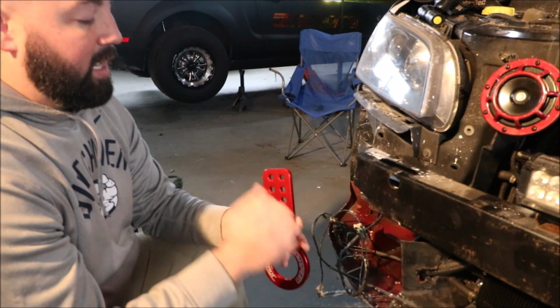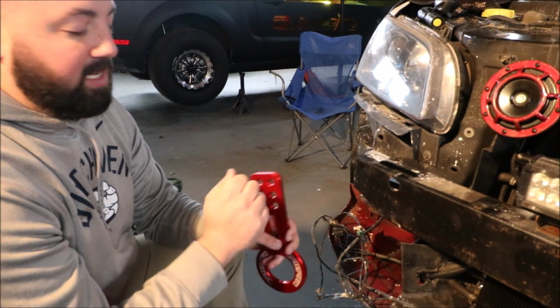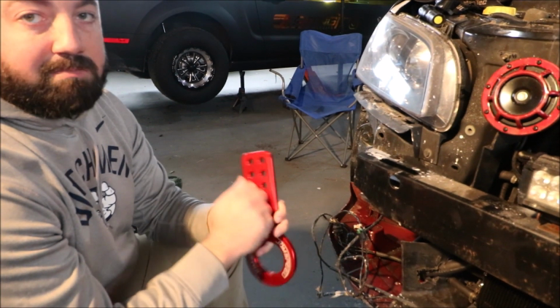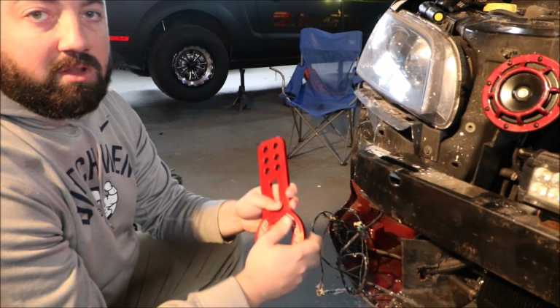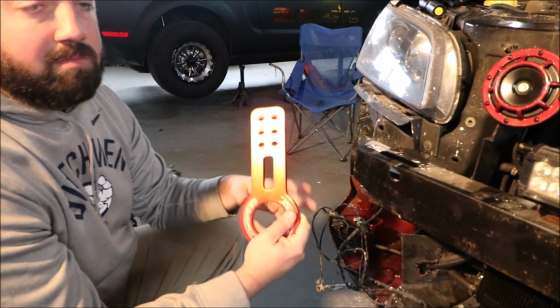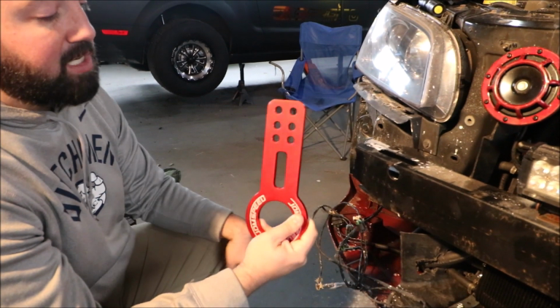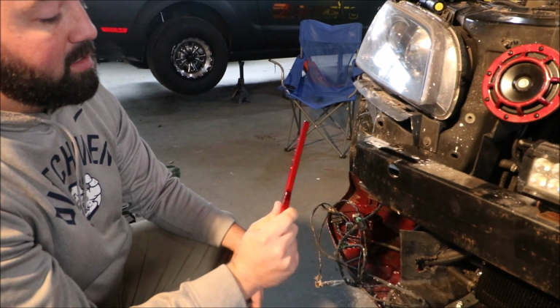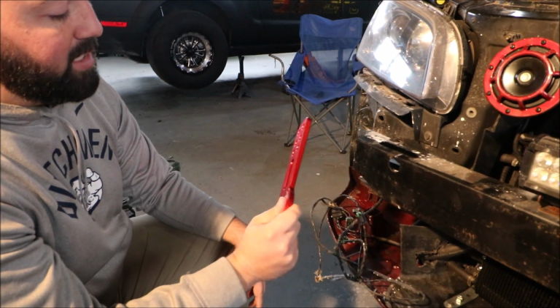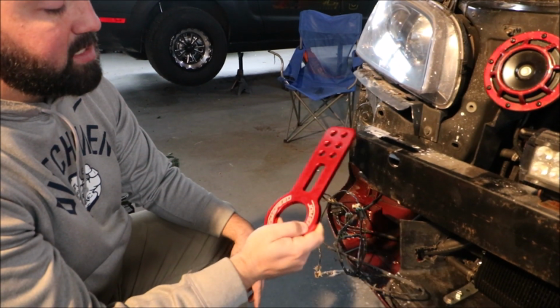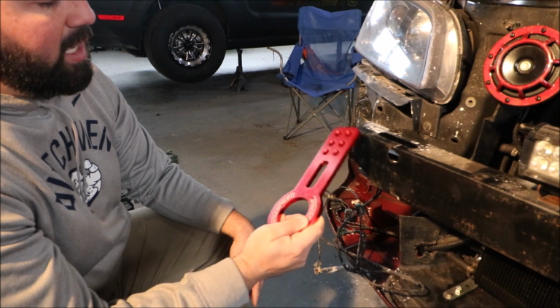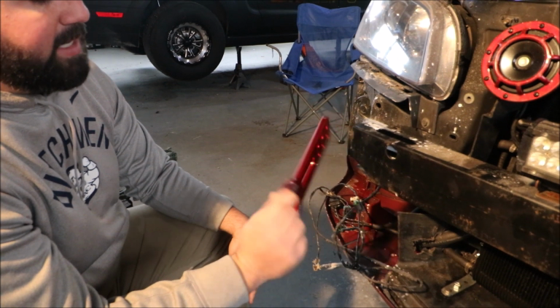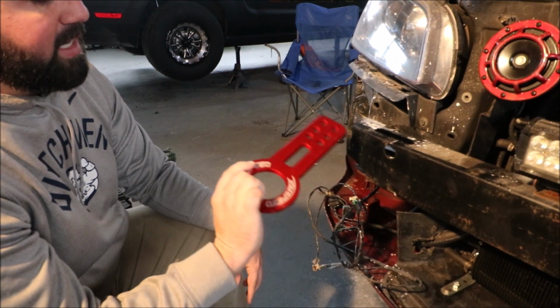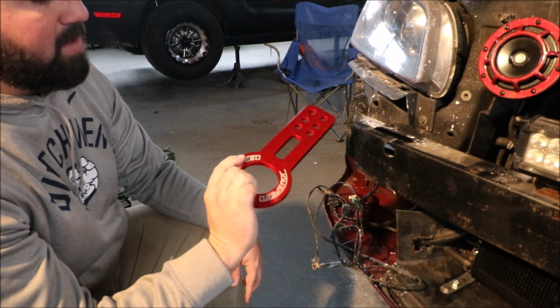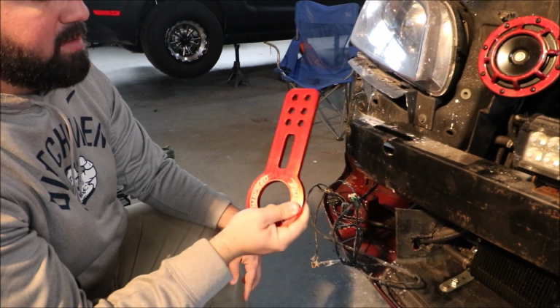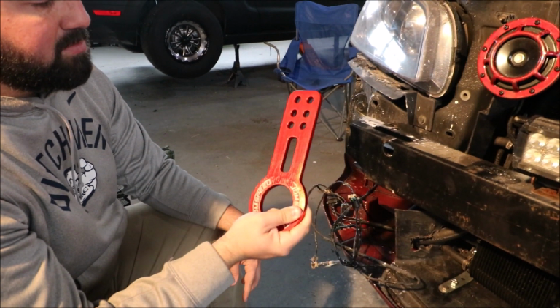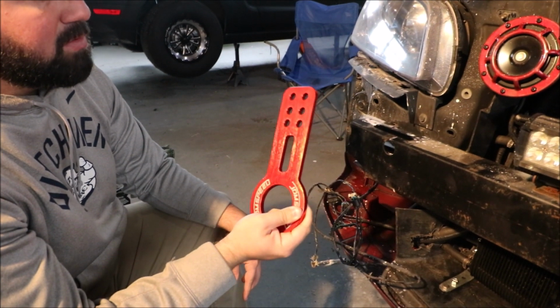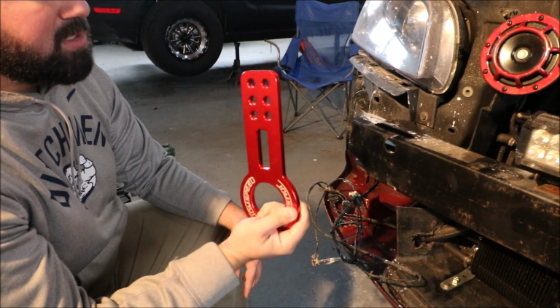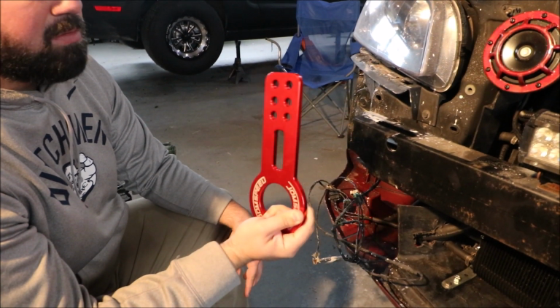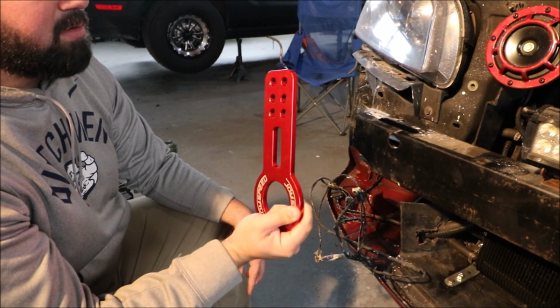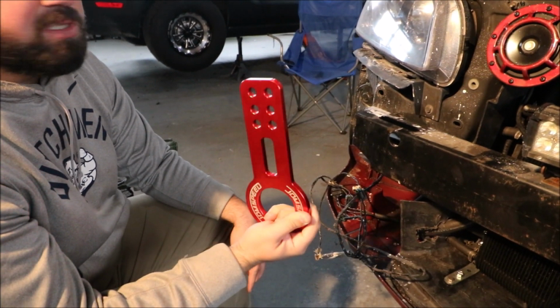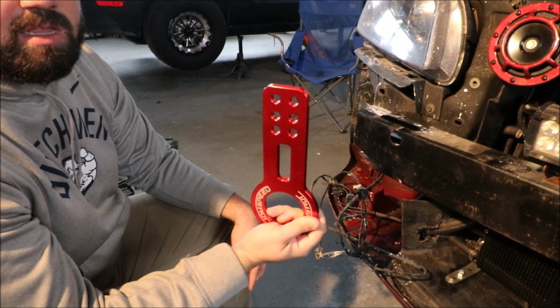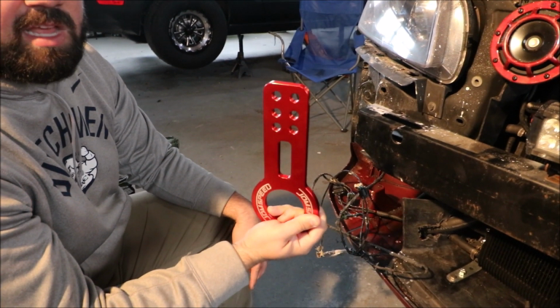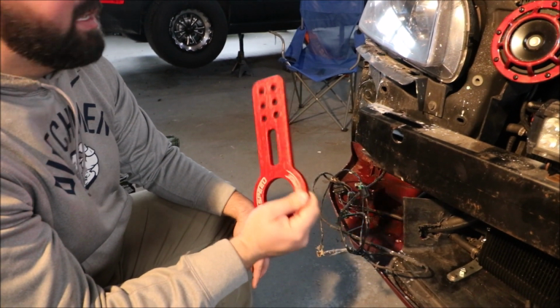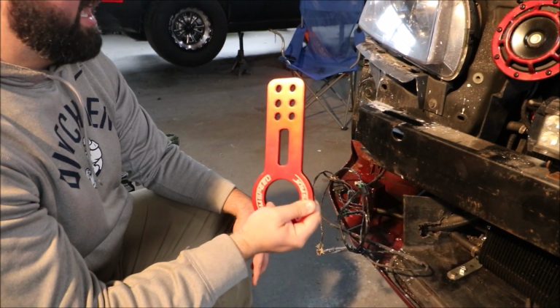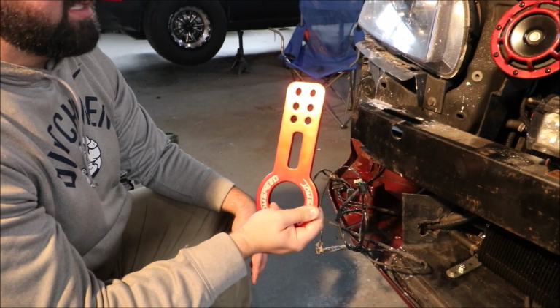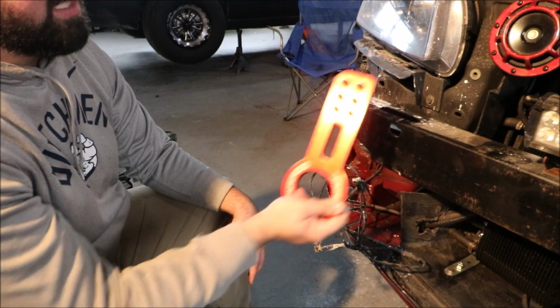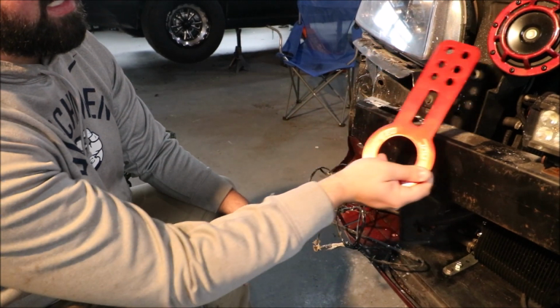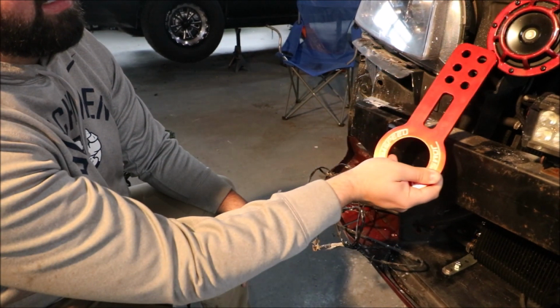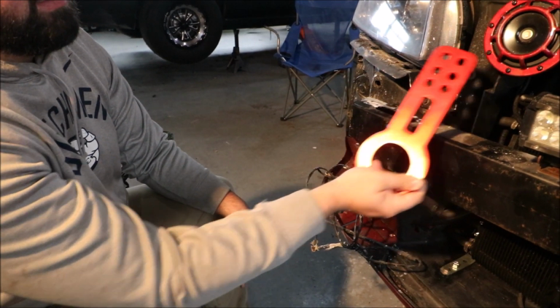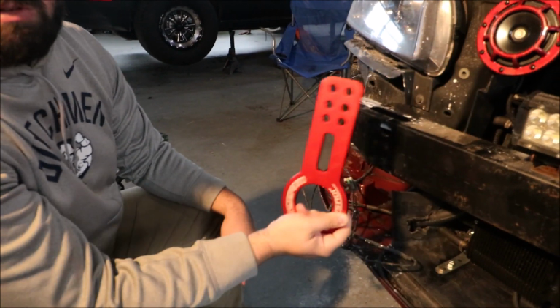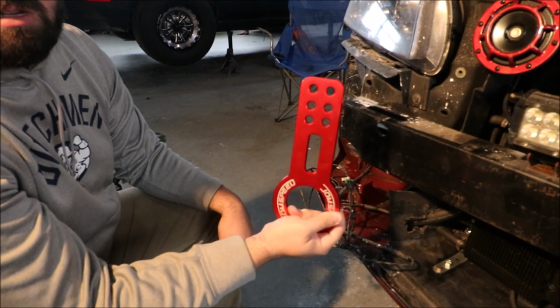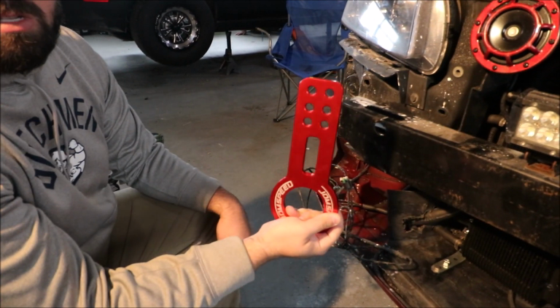It's a nice fillet aluminum machined piece, anodized red, which is really cool, so it won't show corrosion or anything like that. And it also matches the theme of the rest of the car too.